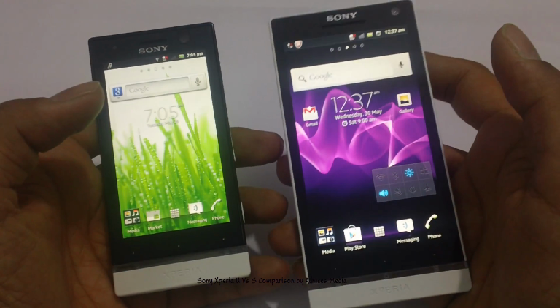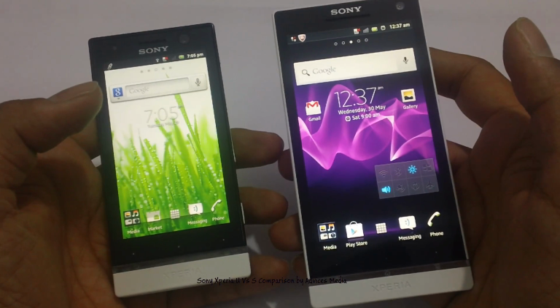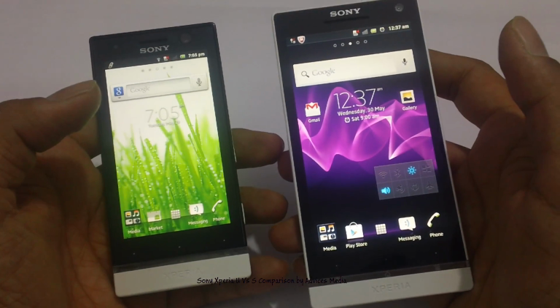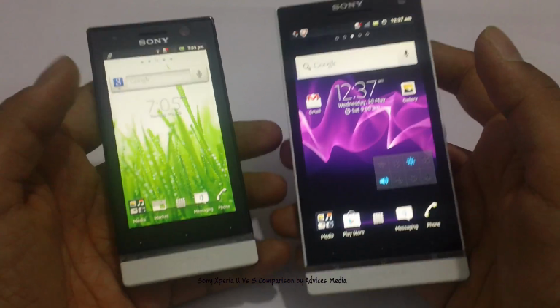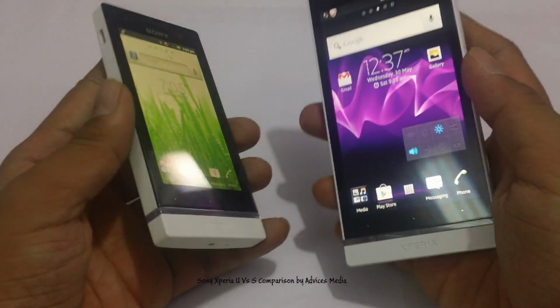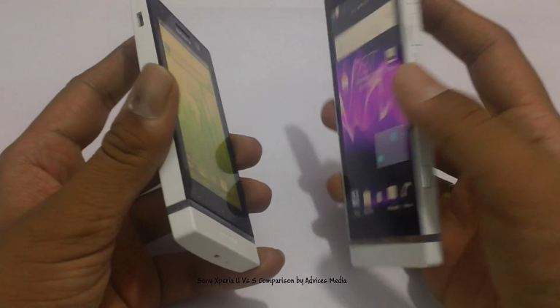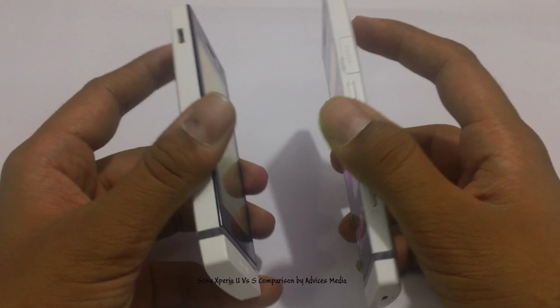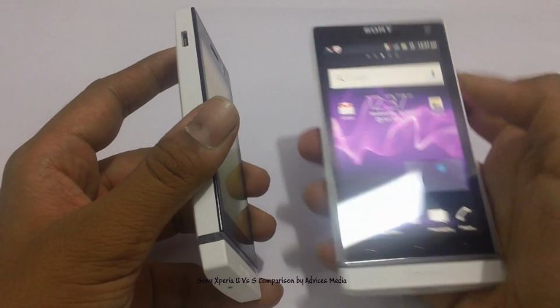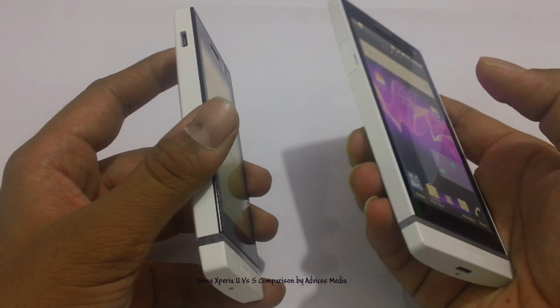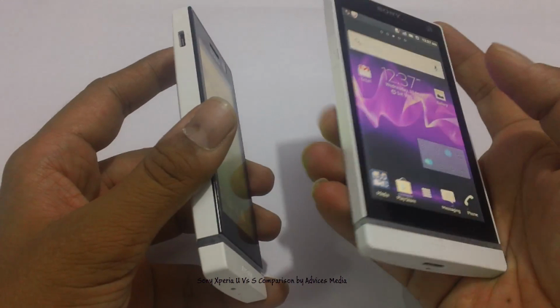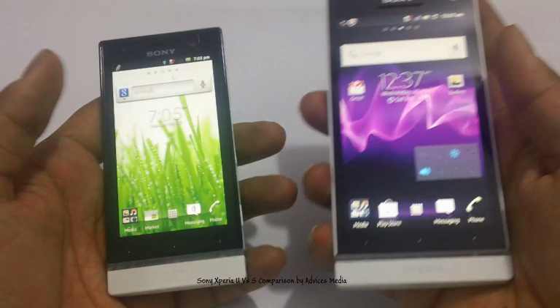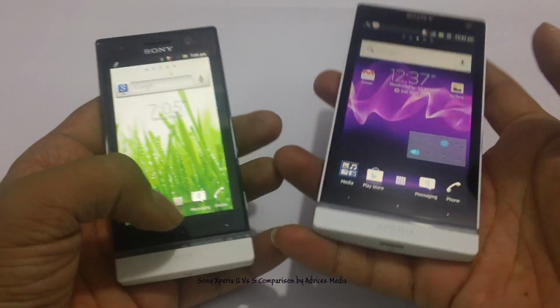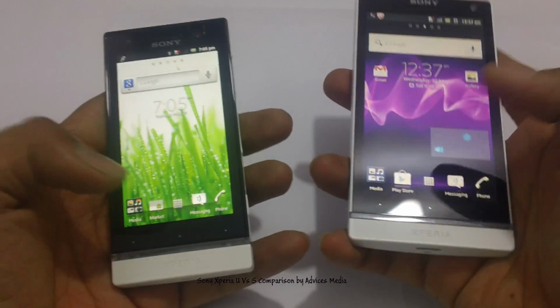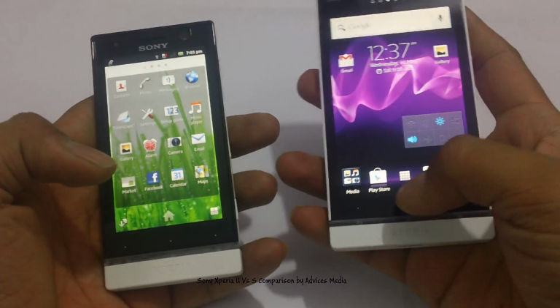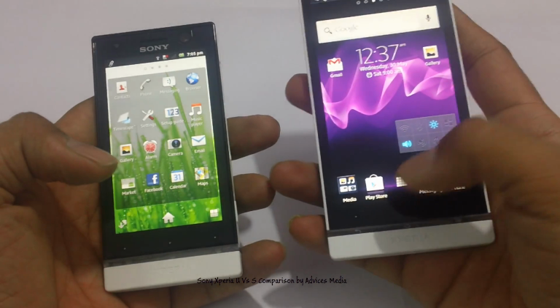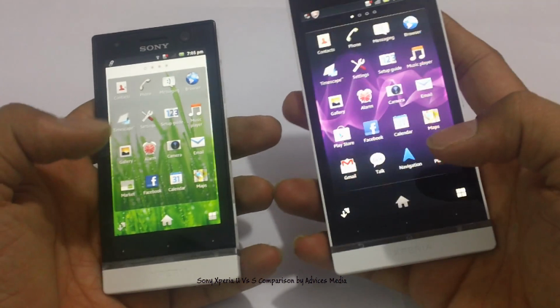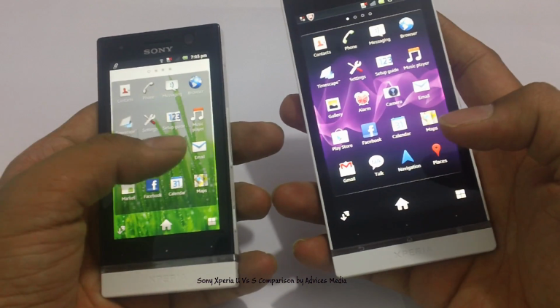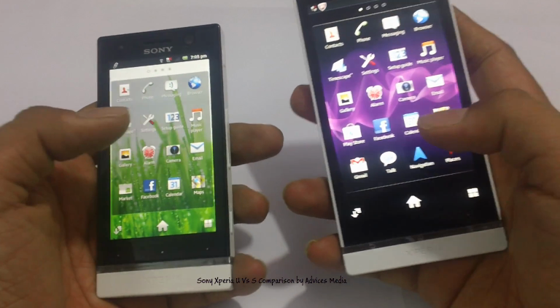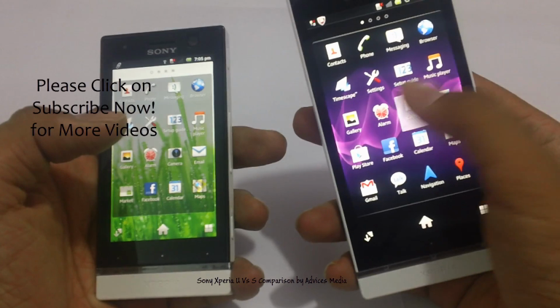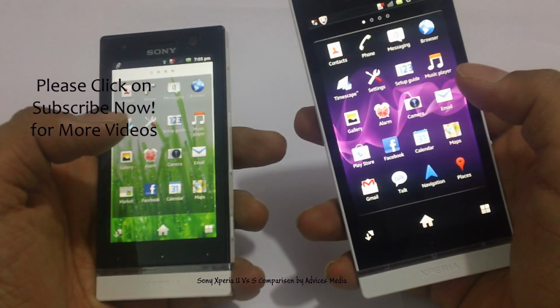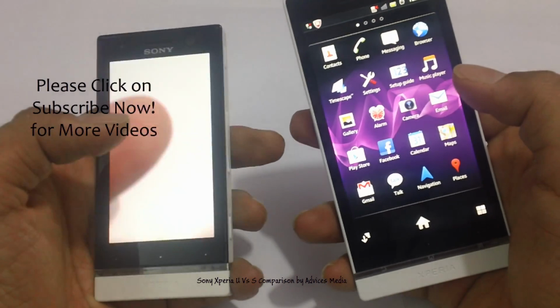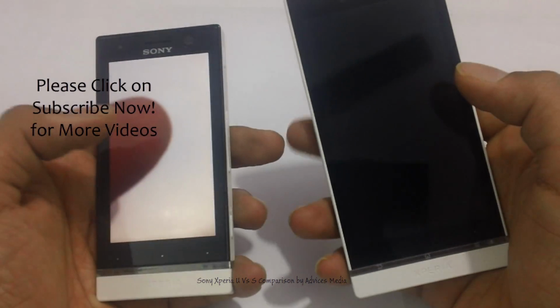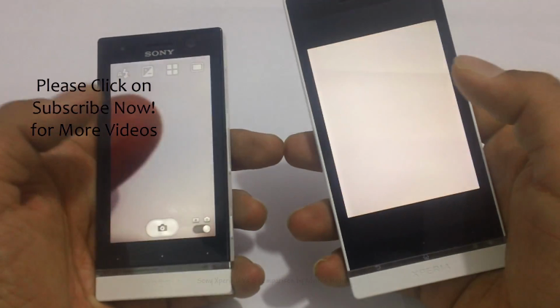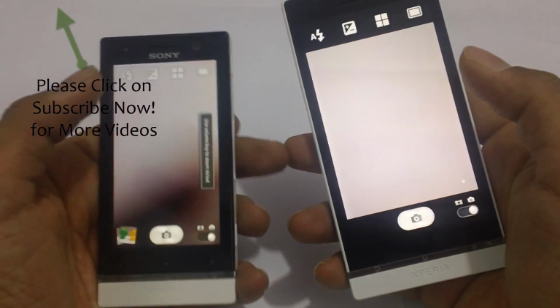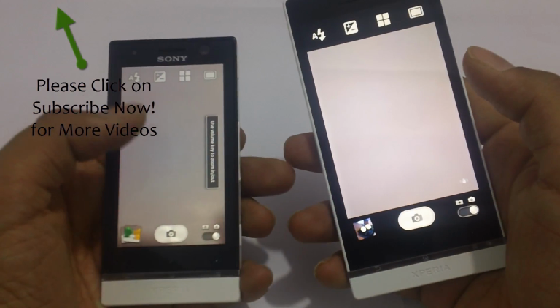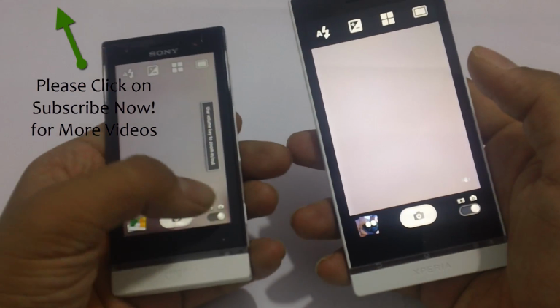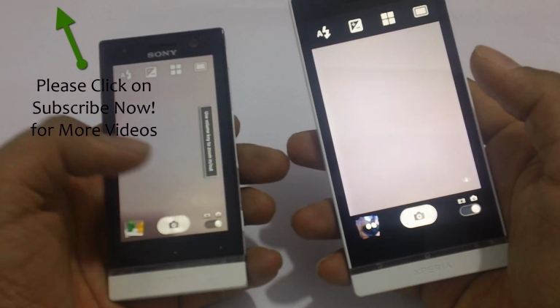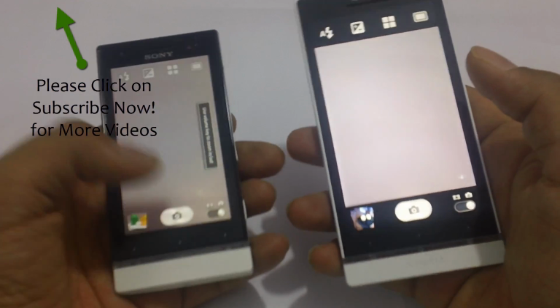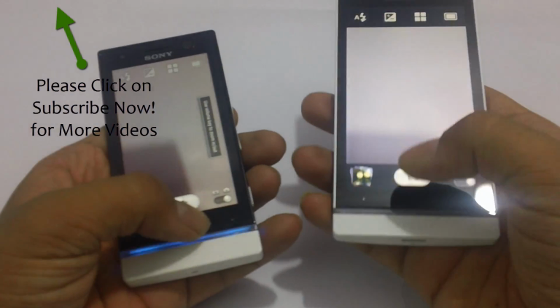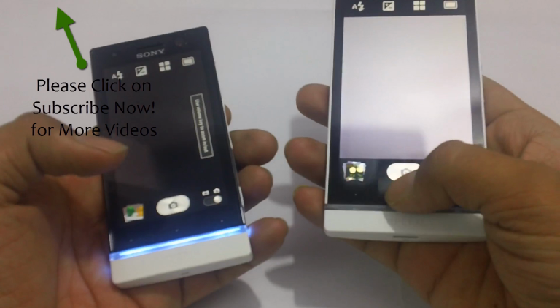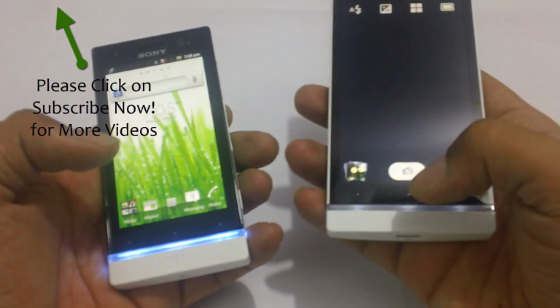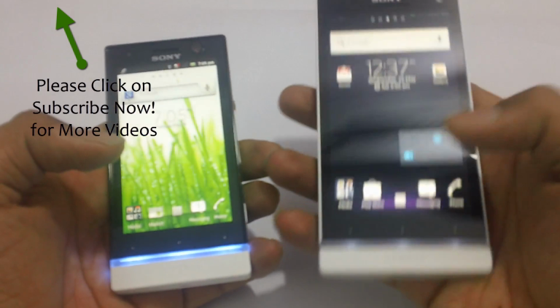So that's a quick comparison of the Sony Xperia U and the Xperia S. In the next video we will be showing you a camera quality demo and how the performance of this device is in detail.